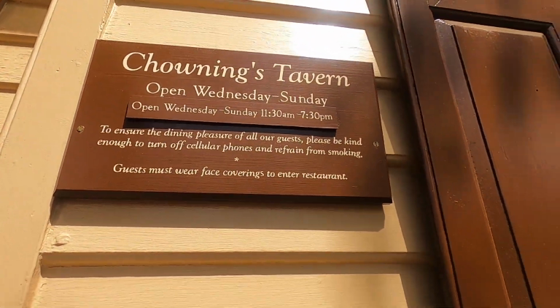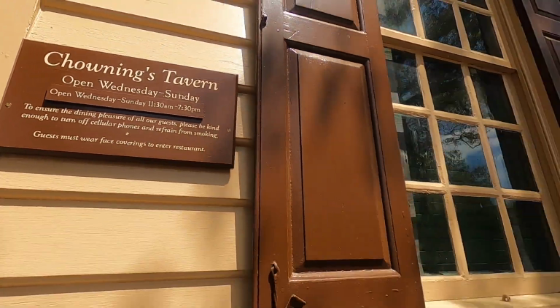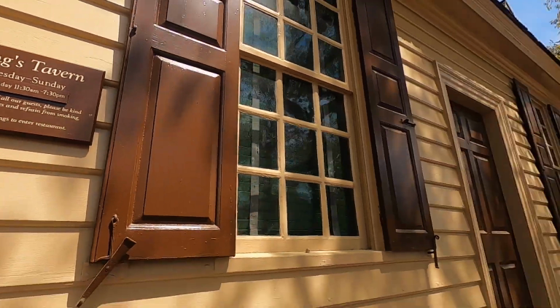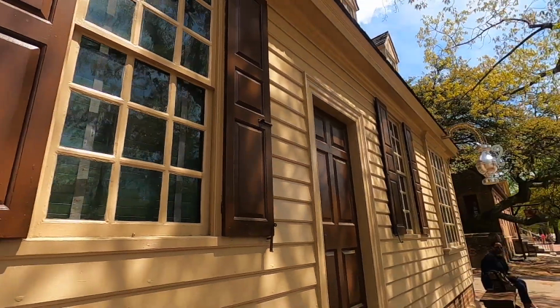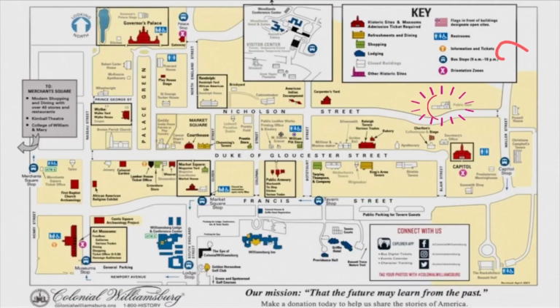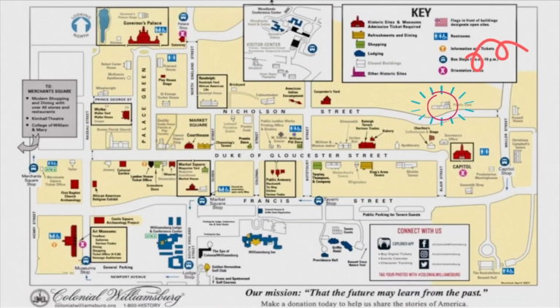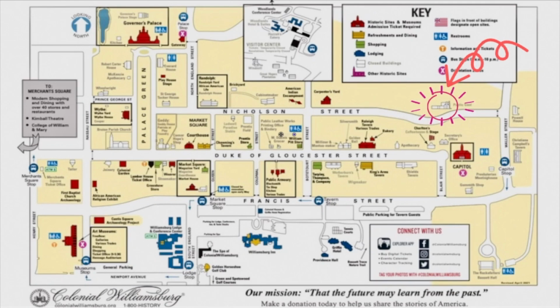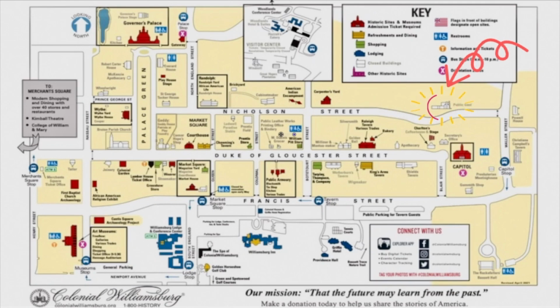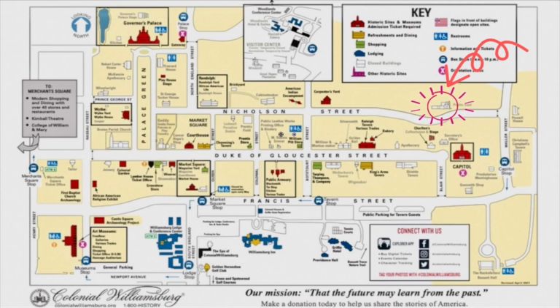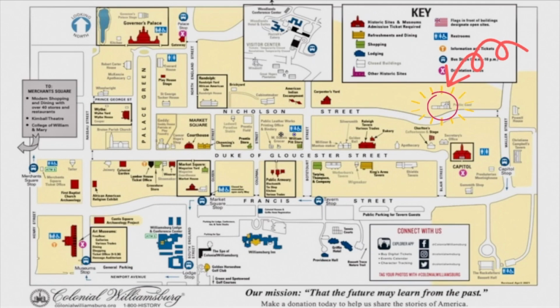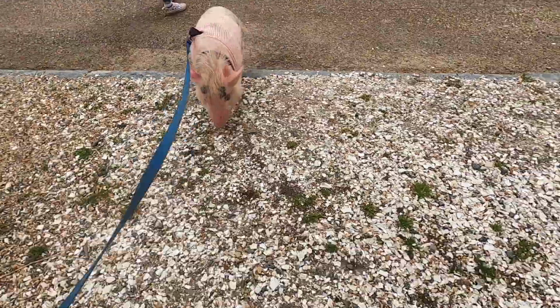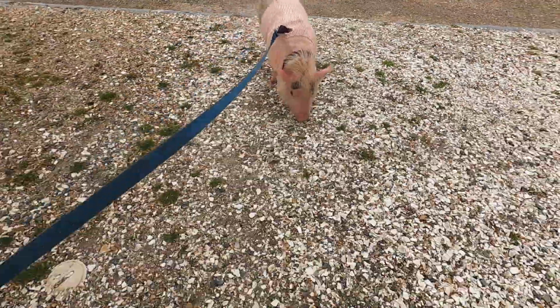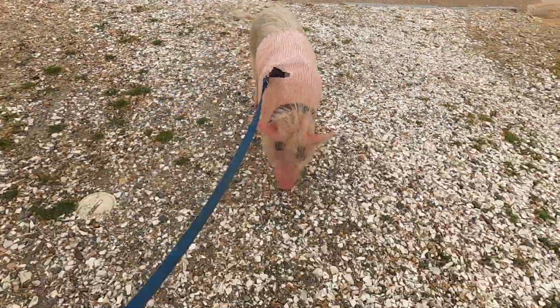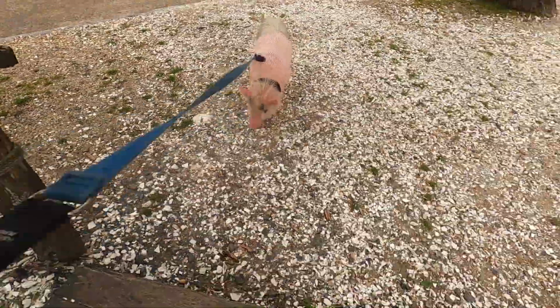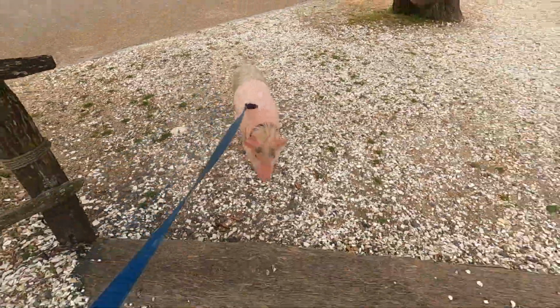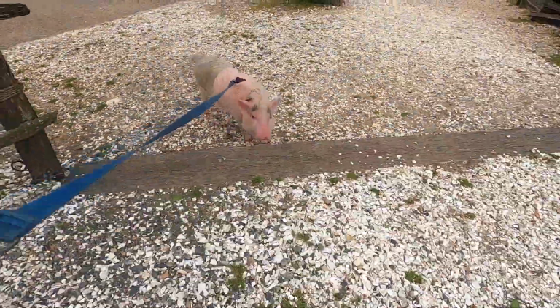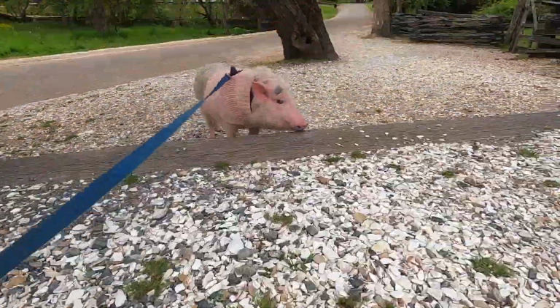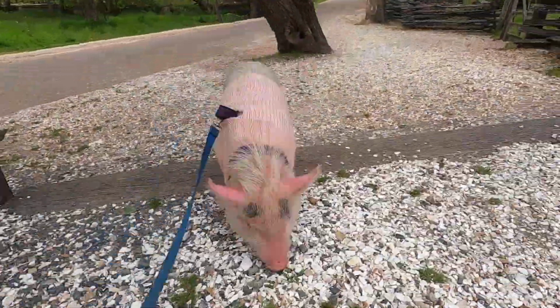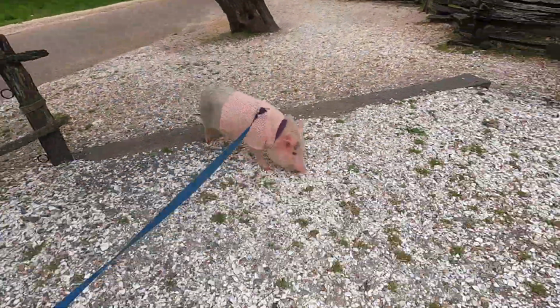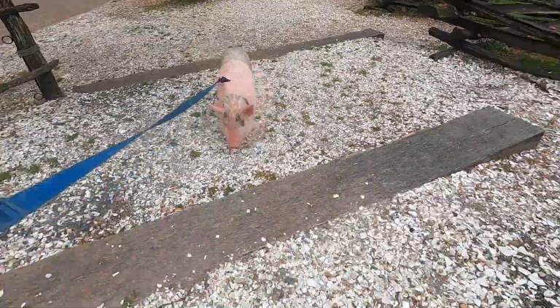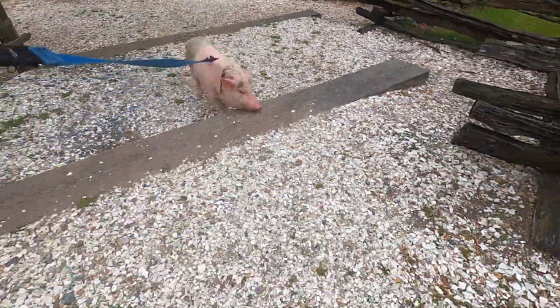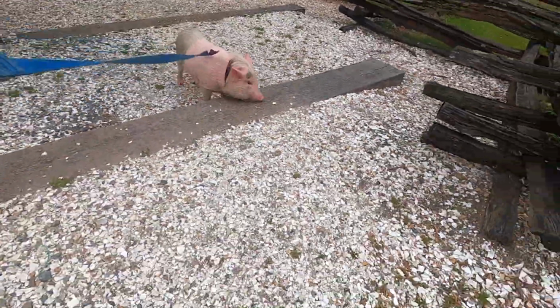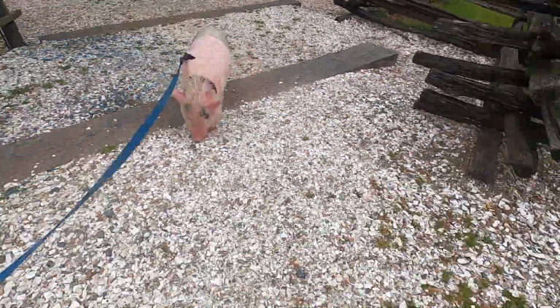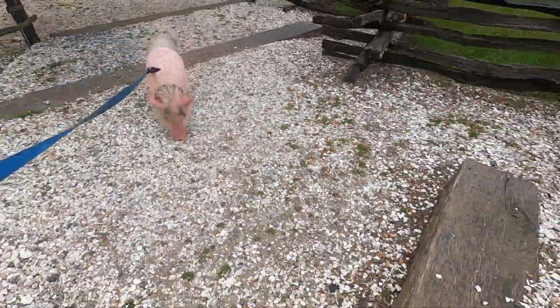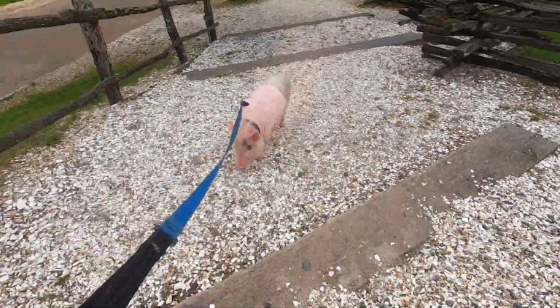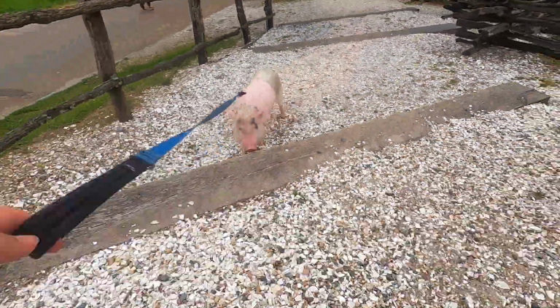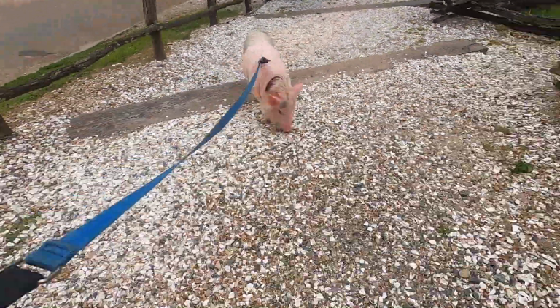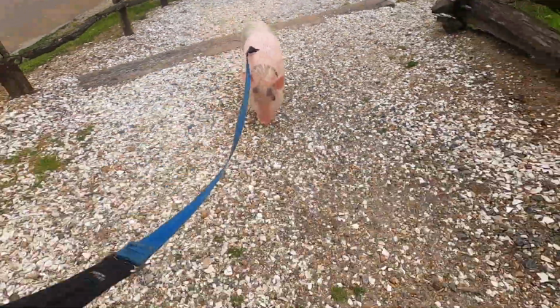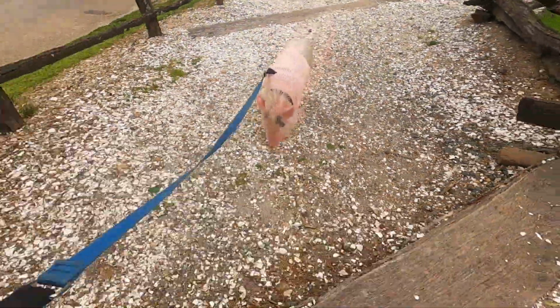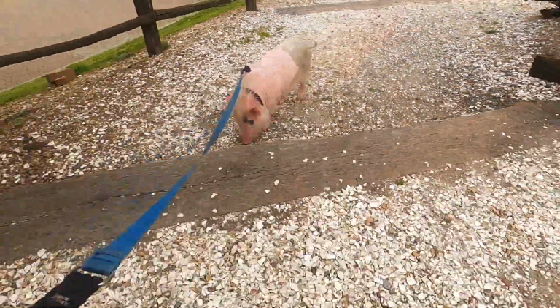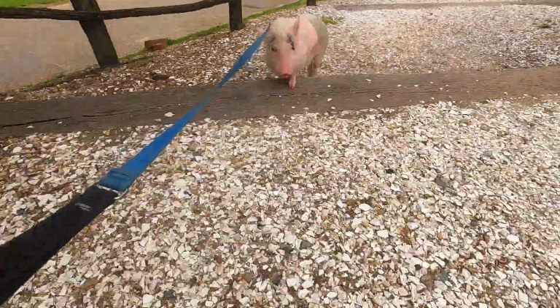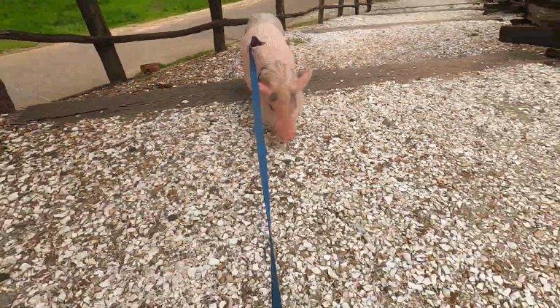Just FYI, sometimes the waitlist is very long at Chowning's. So you can also grab a bite to eat at the Chowning Cider Stand or grab a sandwich at the Raleigh Tavern Bakery.